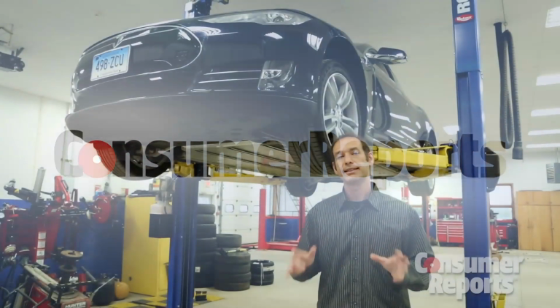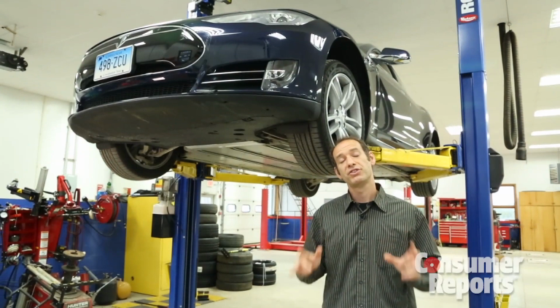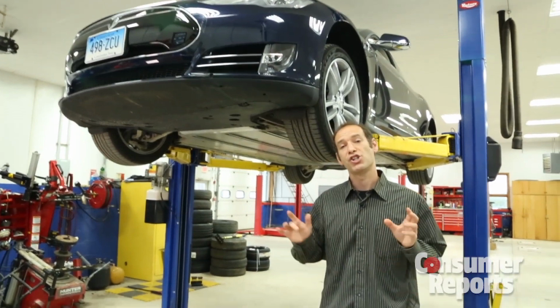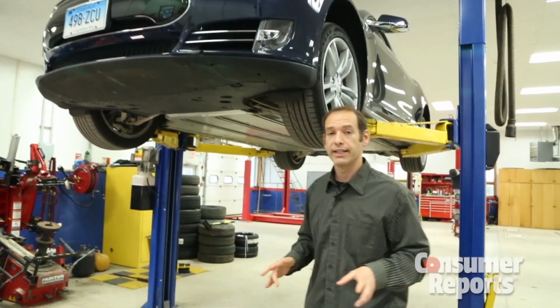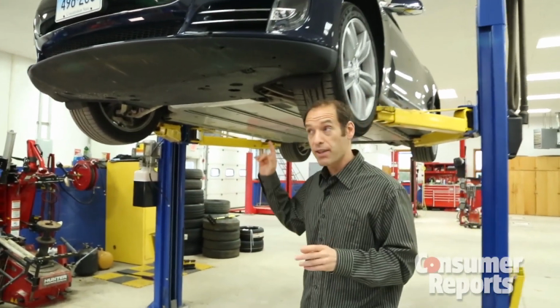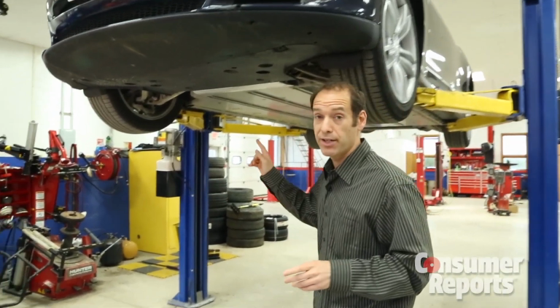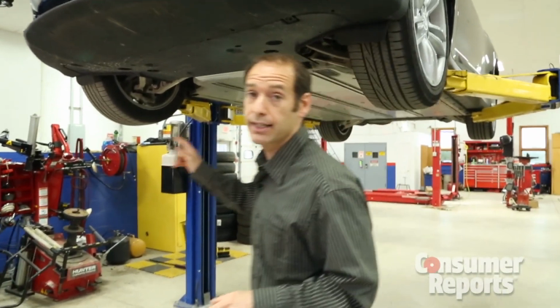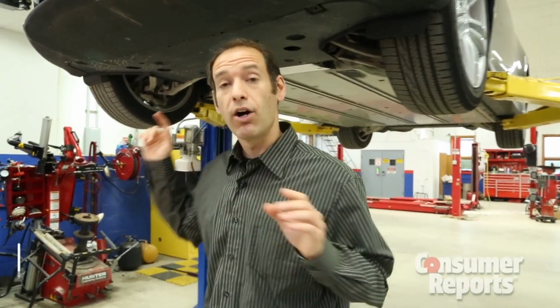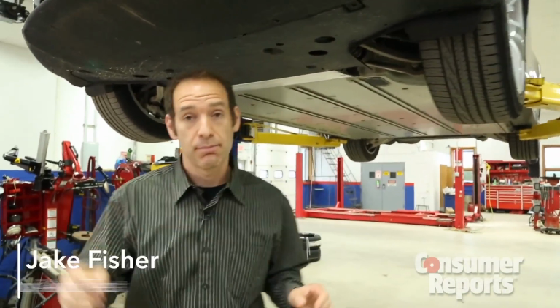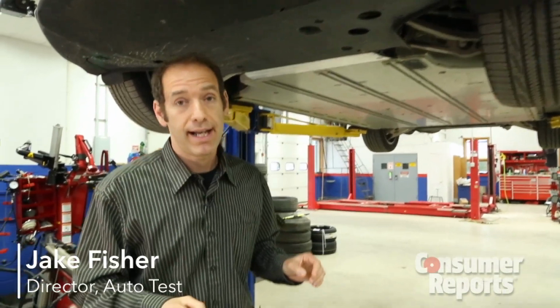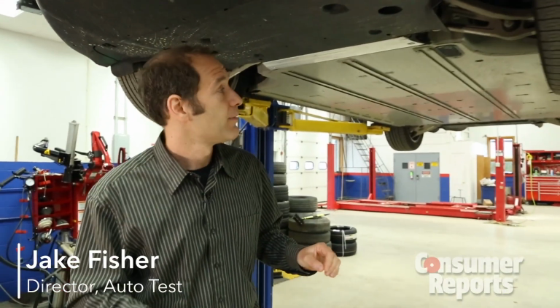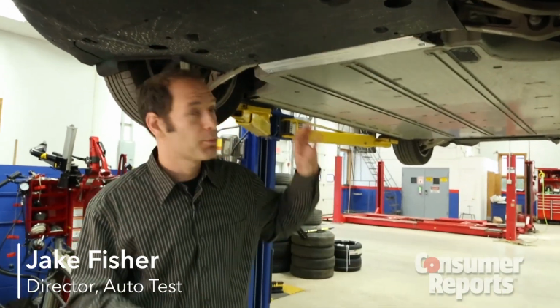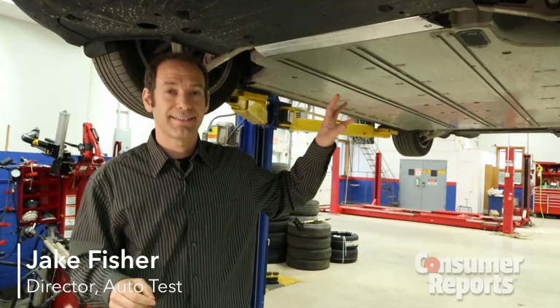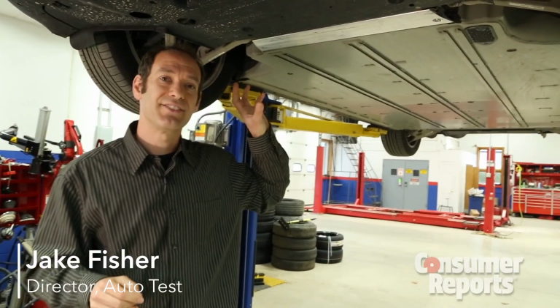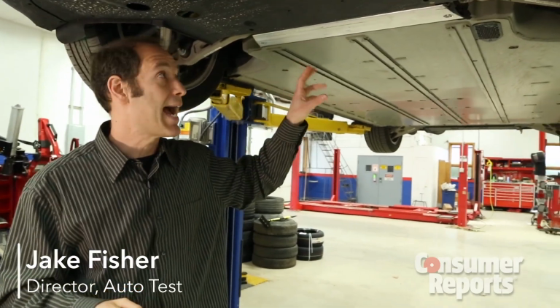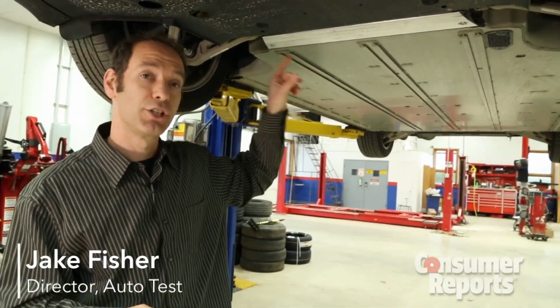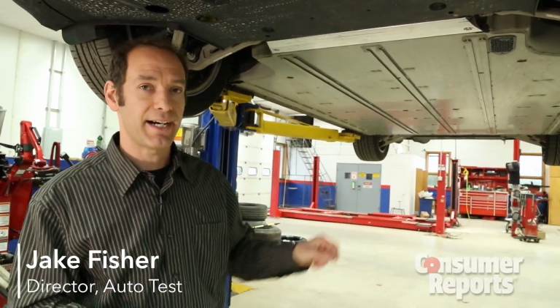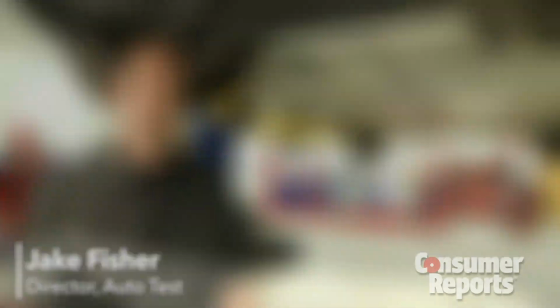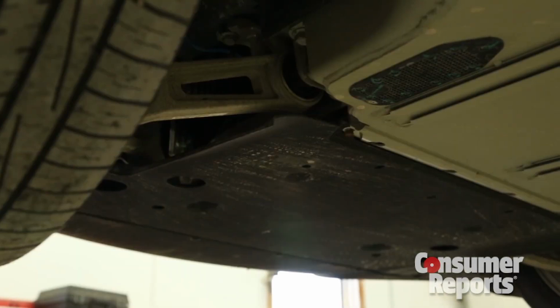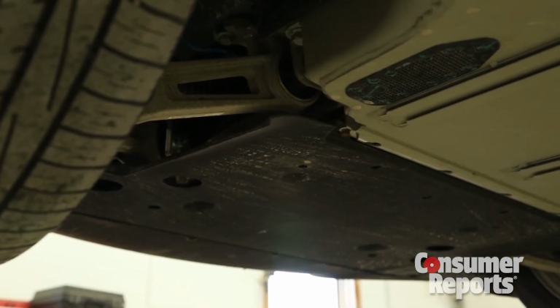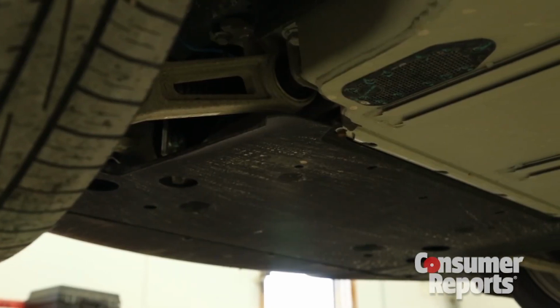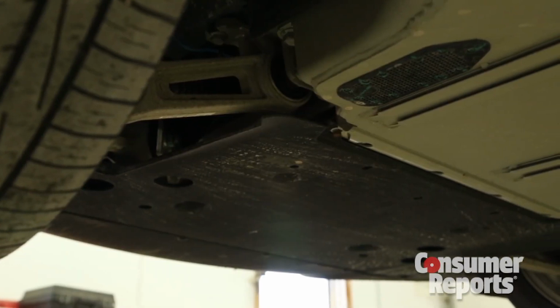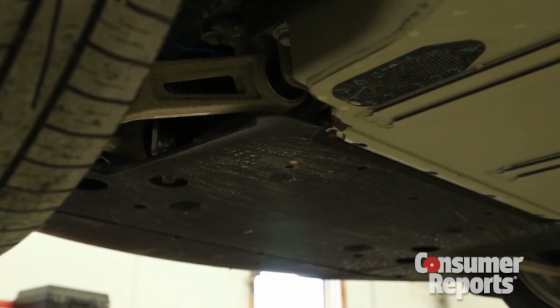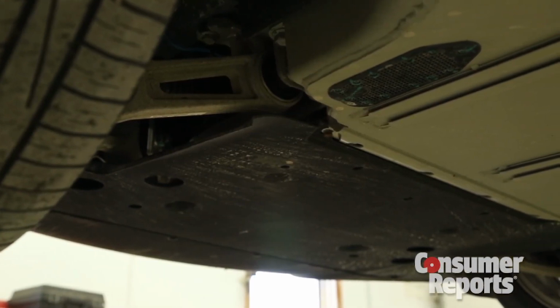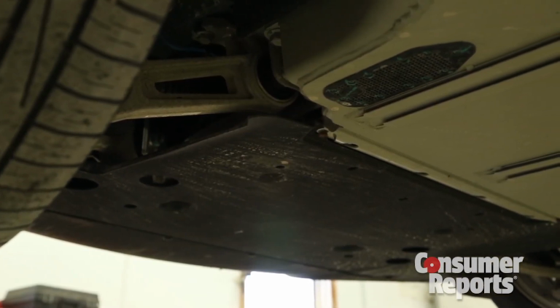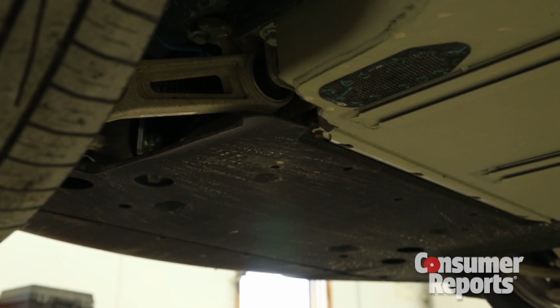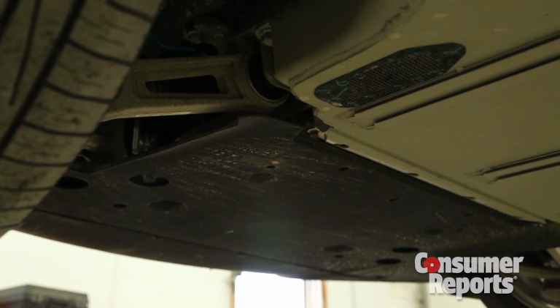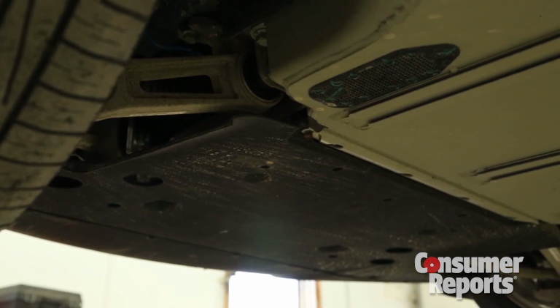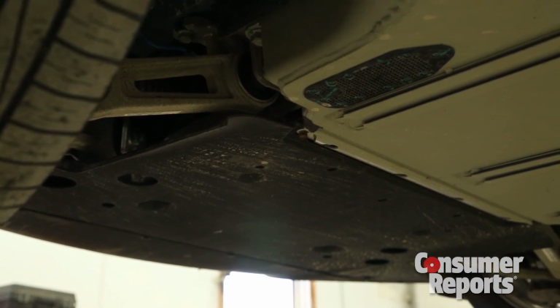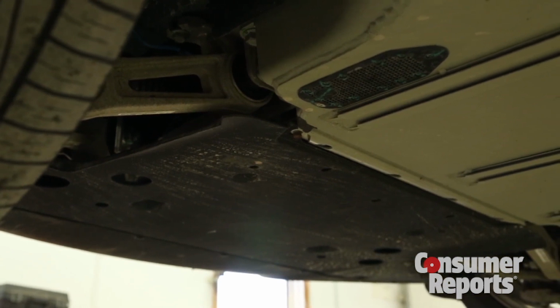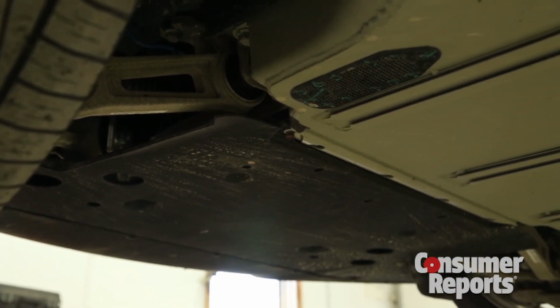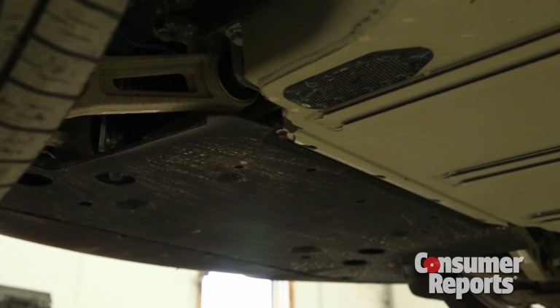Tesla has been installing shielding to protect the battery pack on the Tesla Model S, to protect against impact that could cause a fire. According to NHTSA investigations, the fires were actually caused by debris hitting the leading edge of the battery, not the bottom.